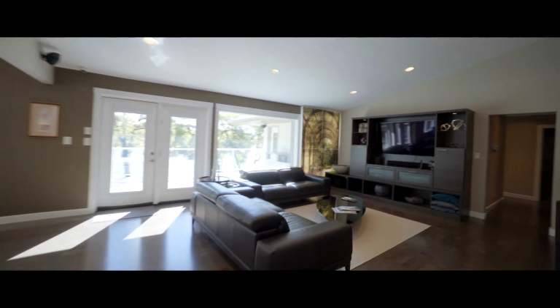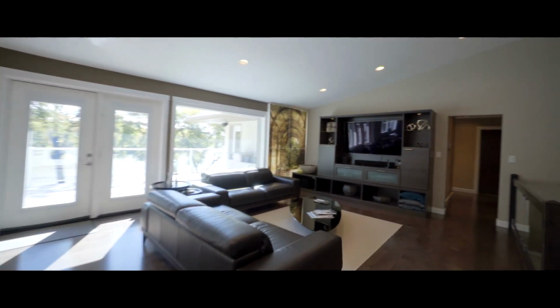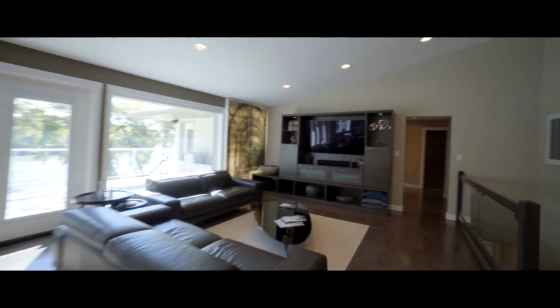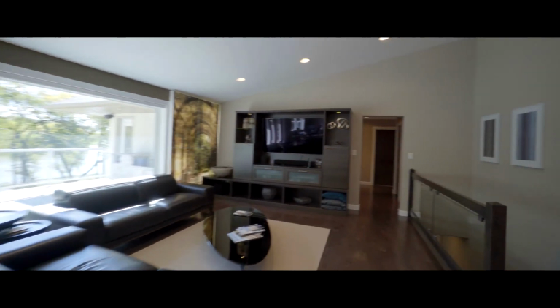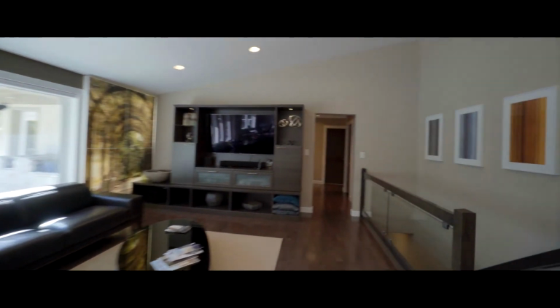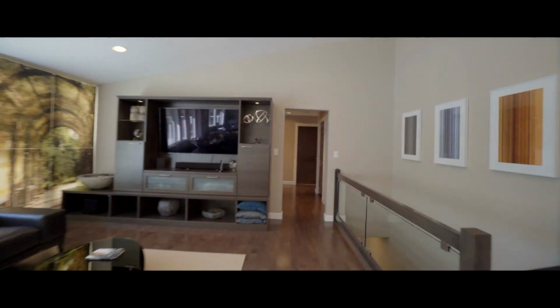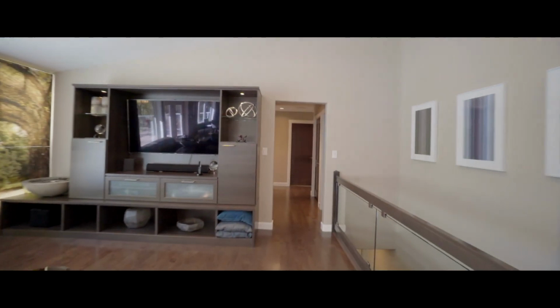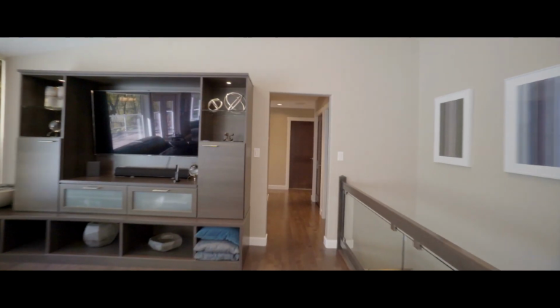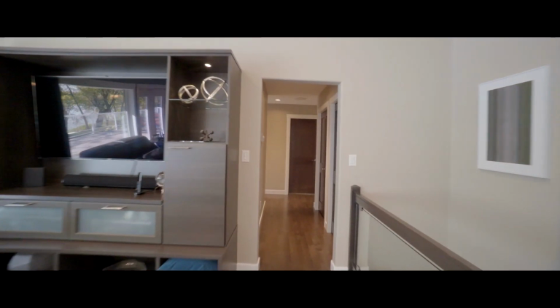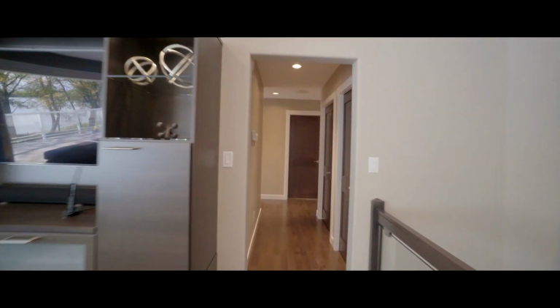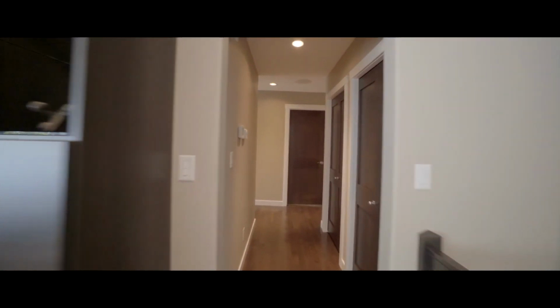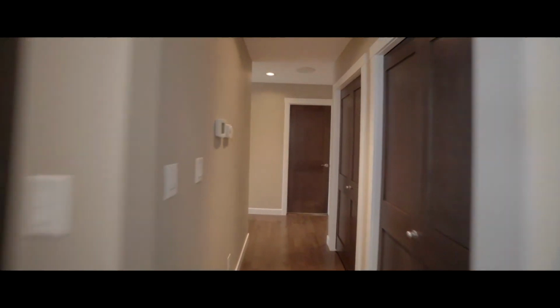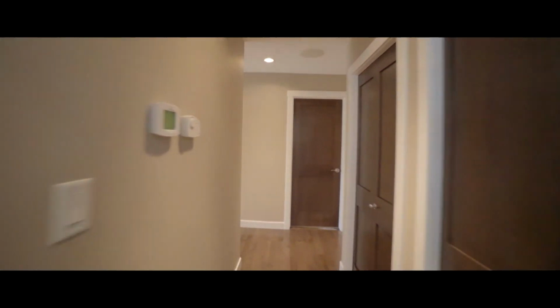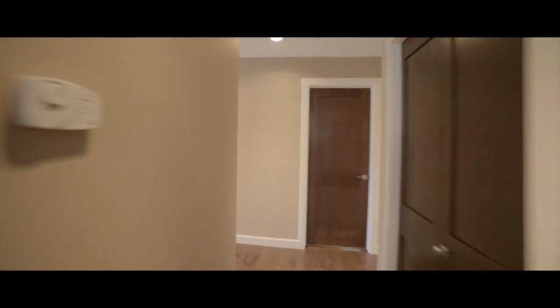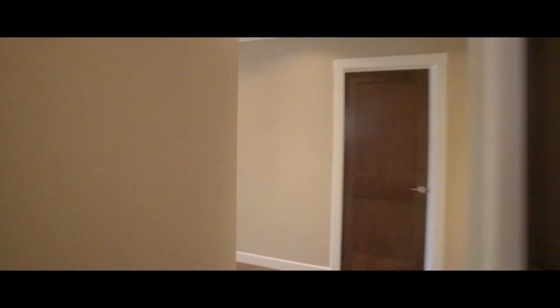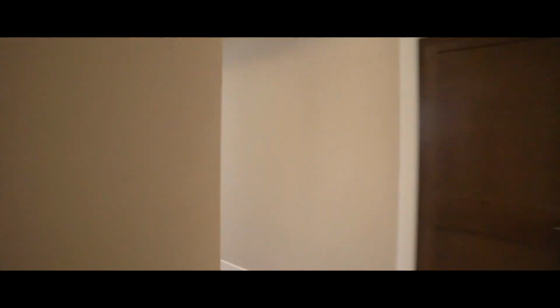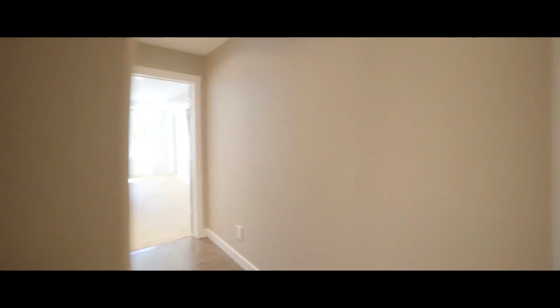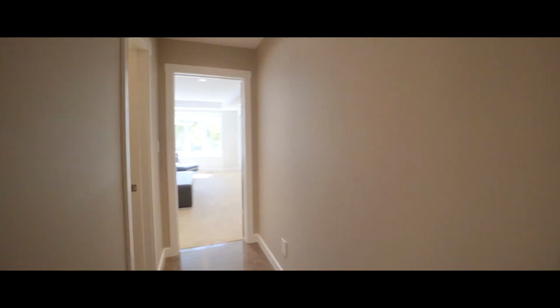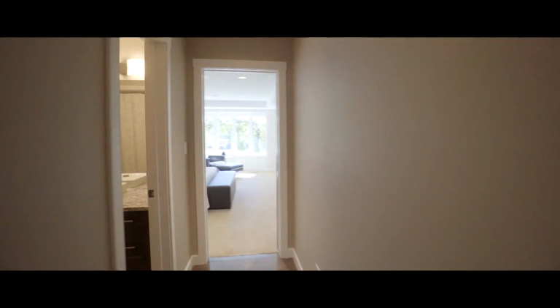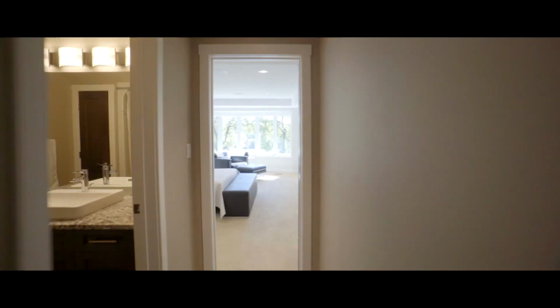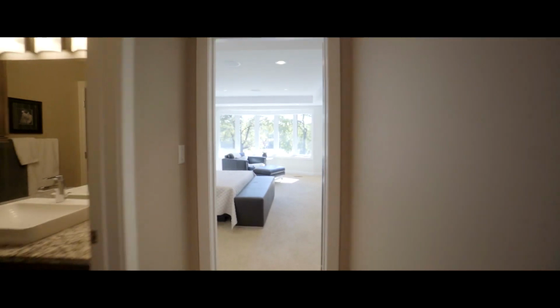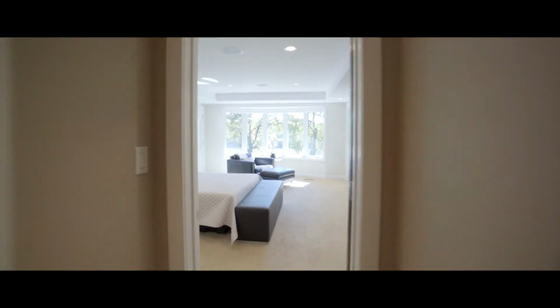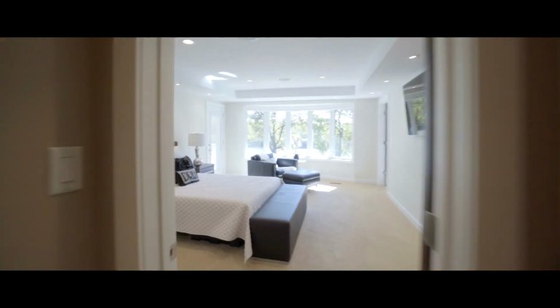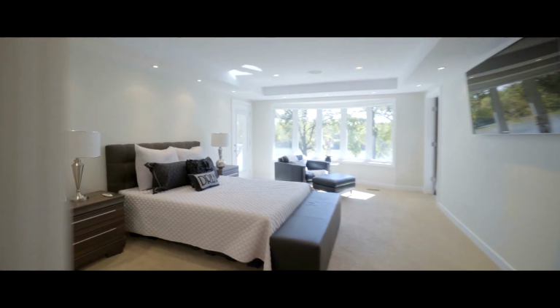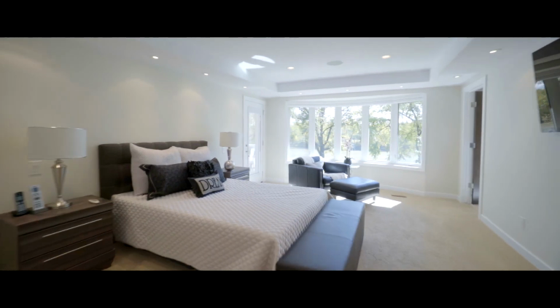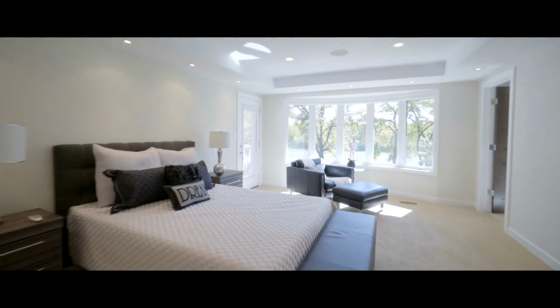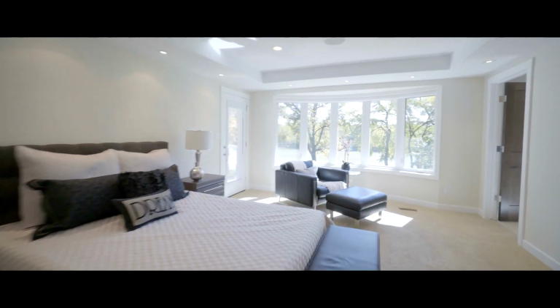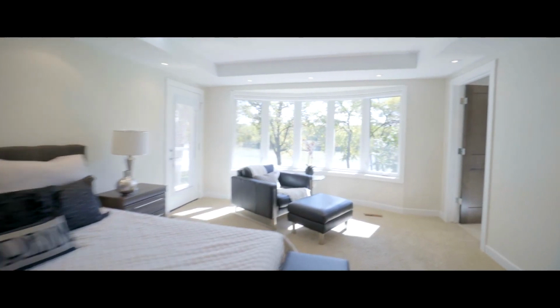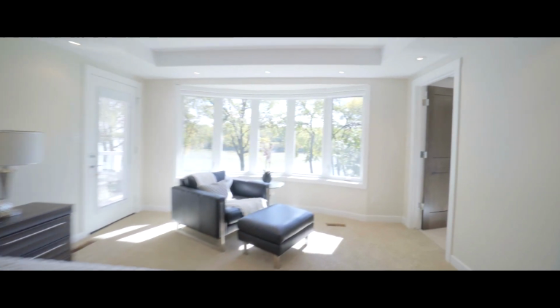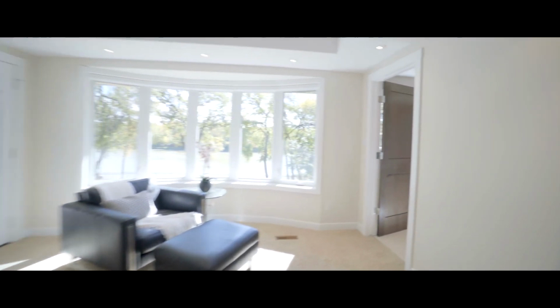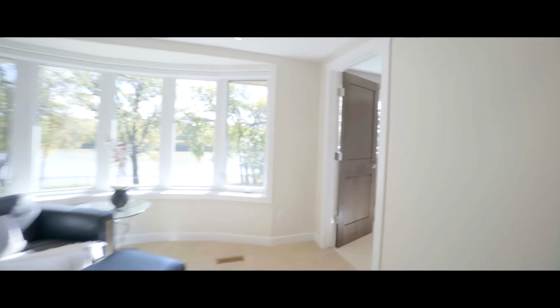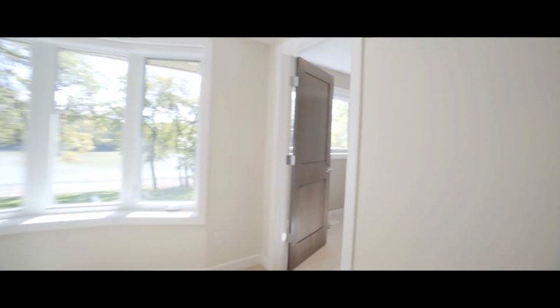Every surface, every fixture, every inch of this home has been updated, upgraded and over-engineered. When you own a riverbank you want to enjoy the view, especially from the master suite.